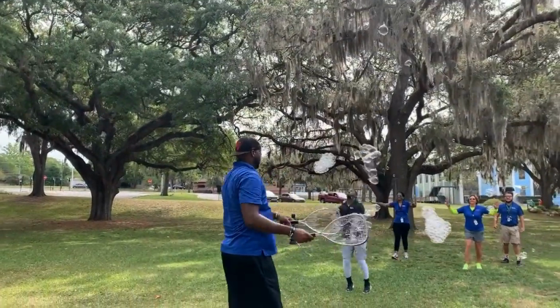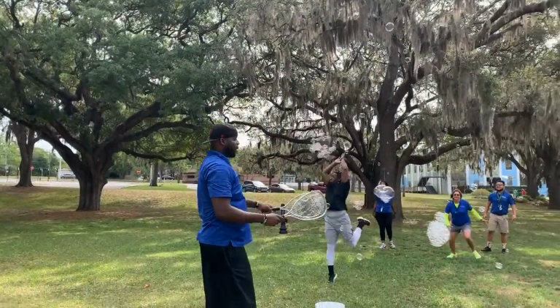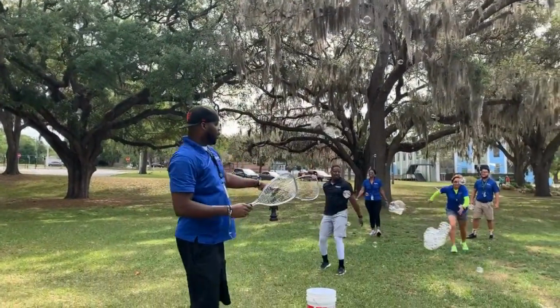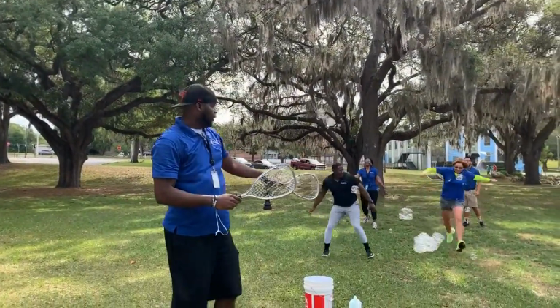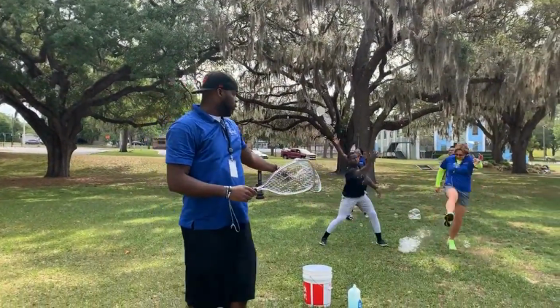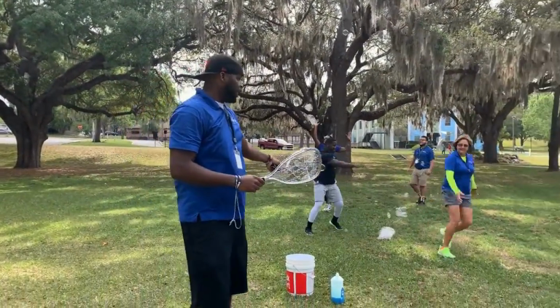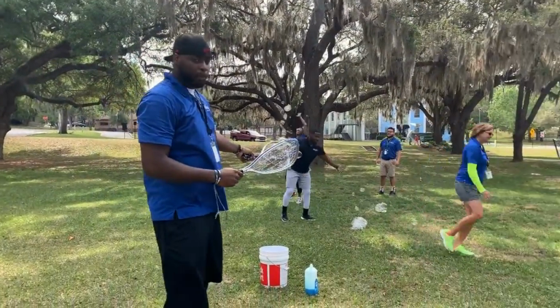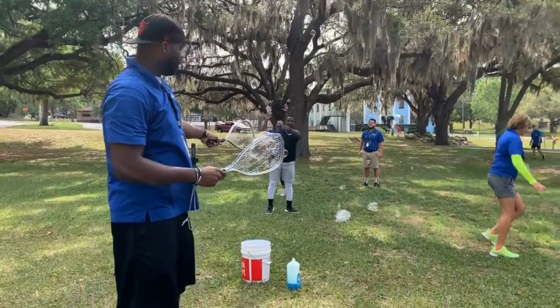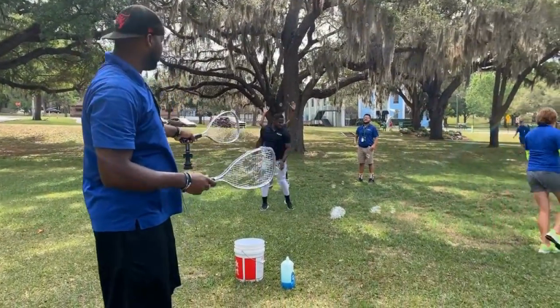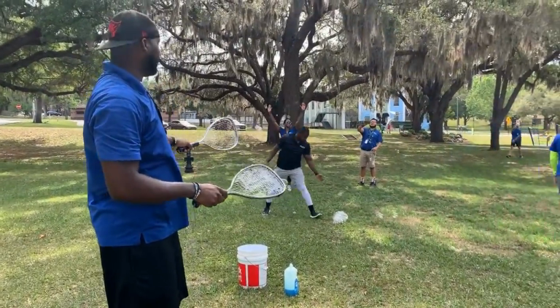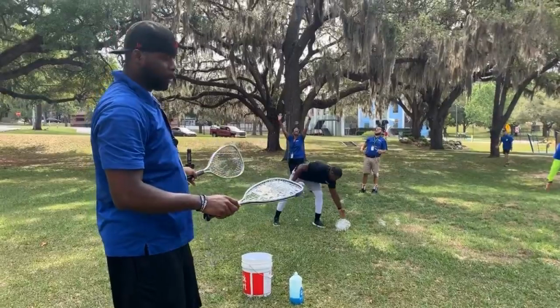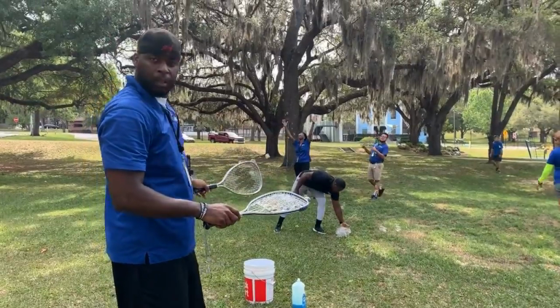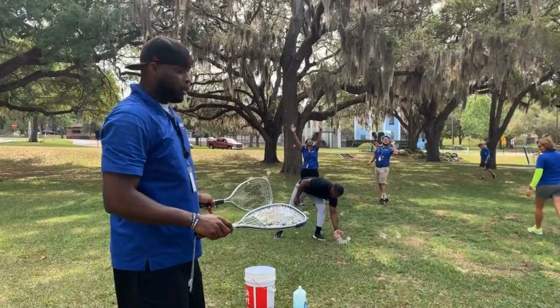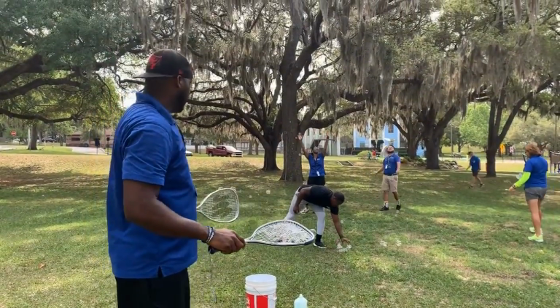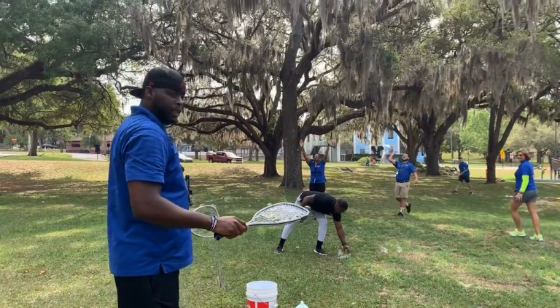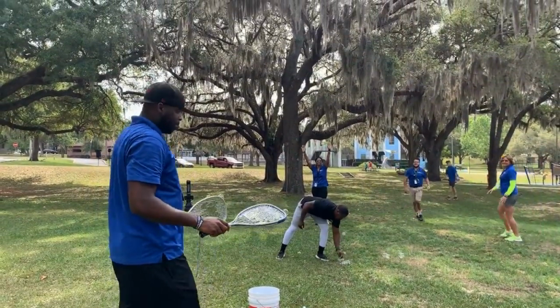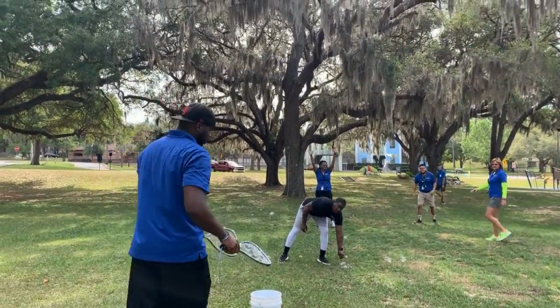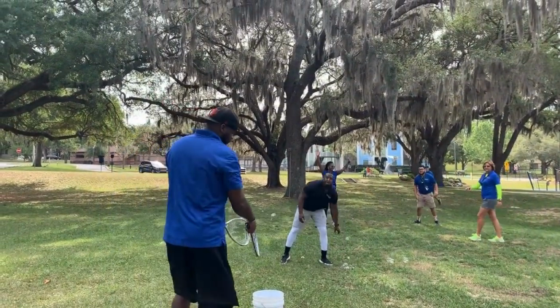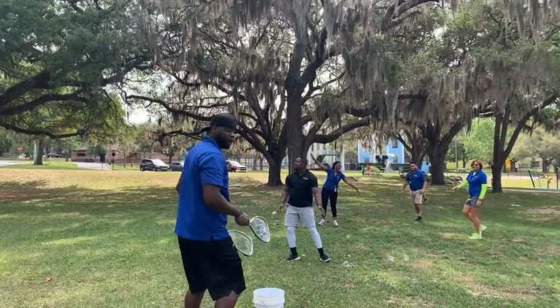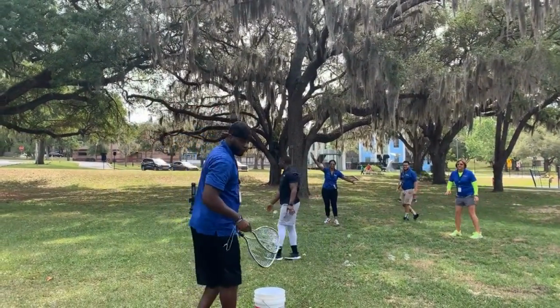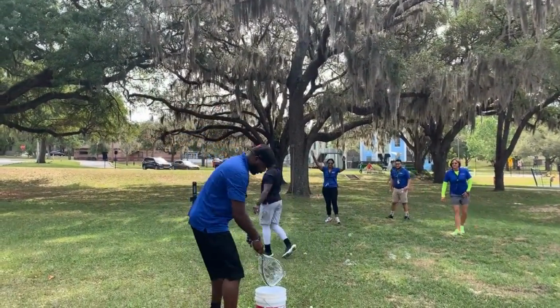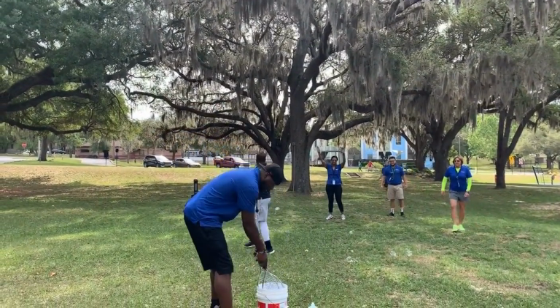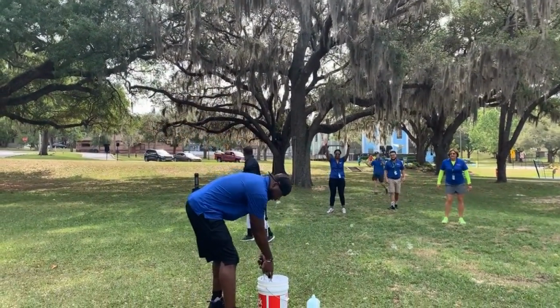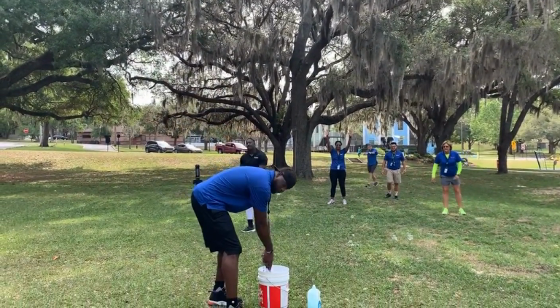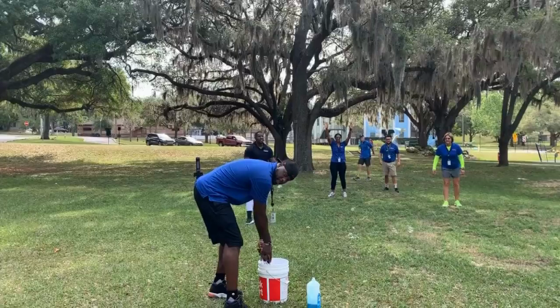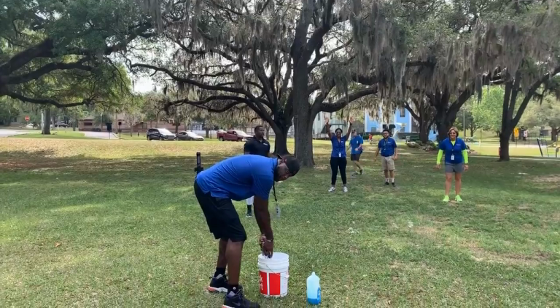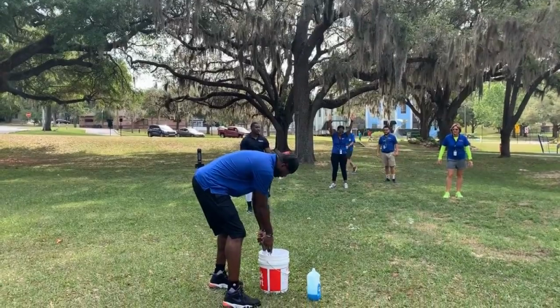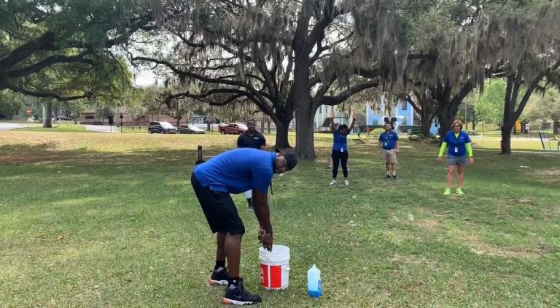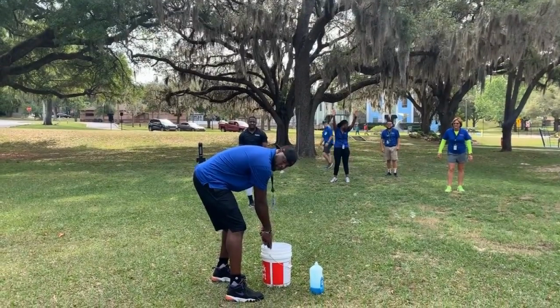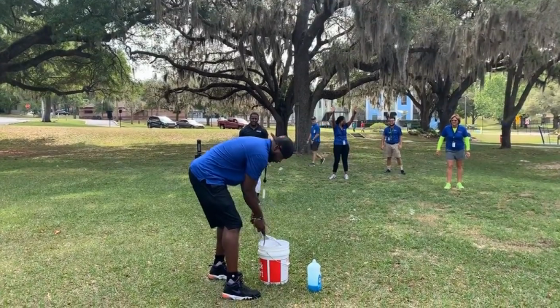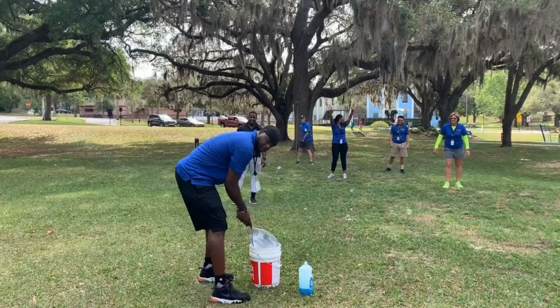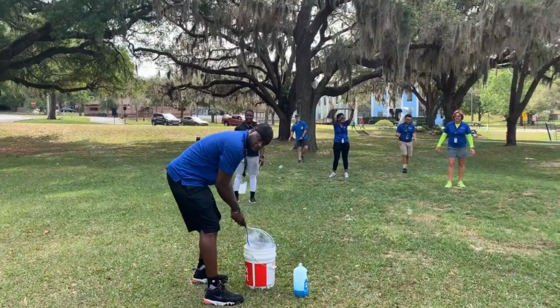The good thing about these bubbles is they hit the ground and they don't burst — they stay in the air a long time. This is about two hours of fun here. So parents, you can tell your kids, send them out with a bucket of bubbles and close the door.